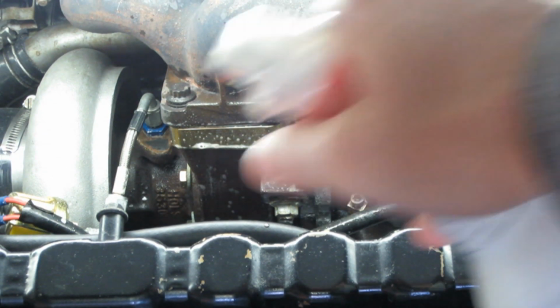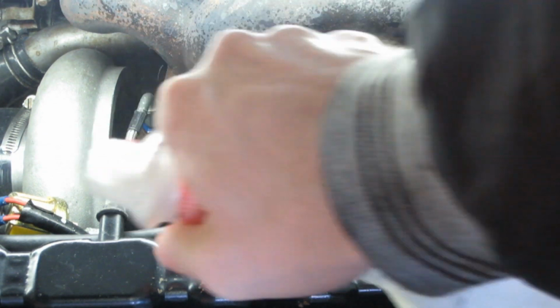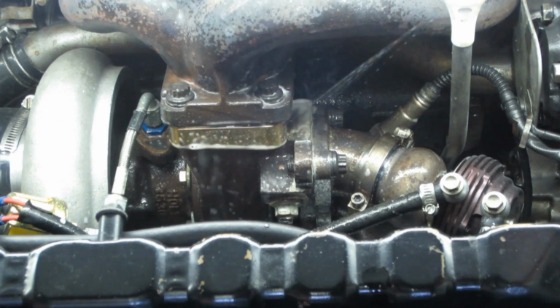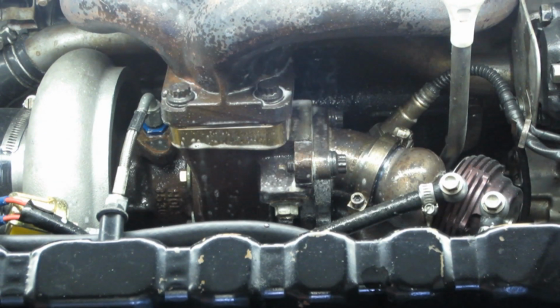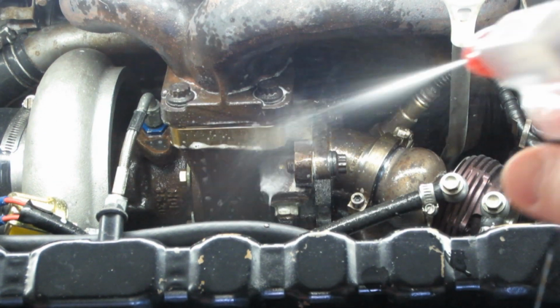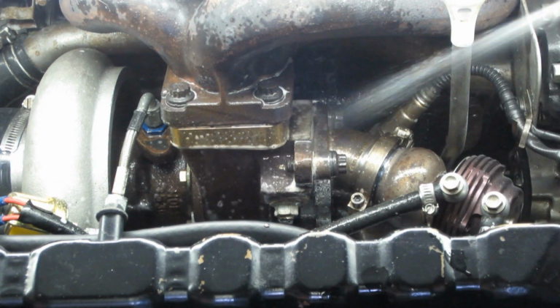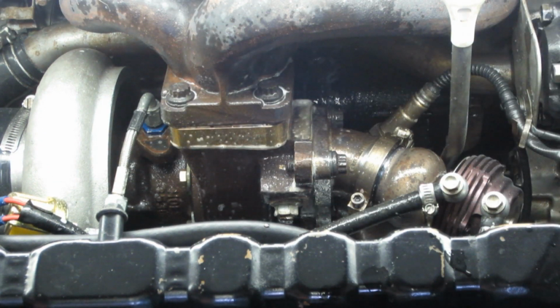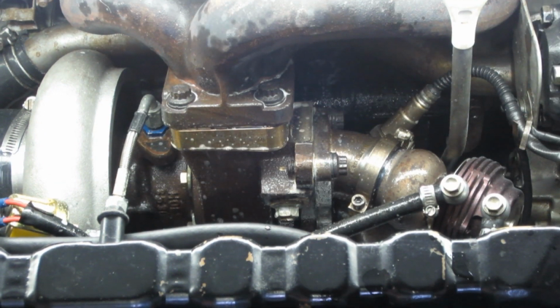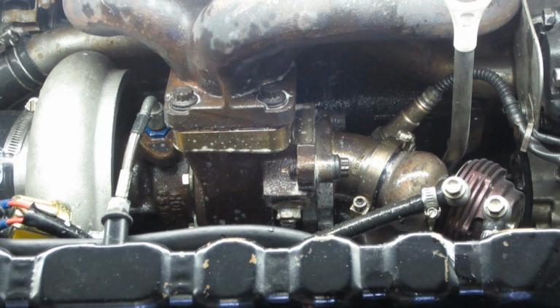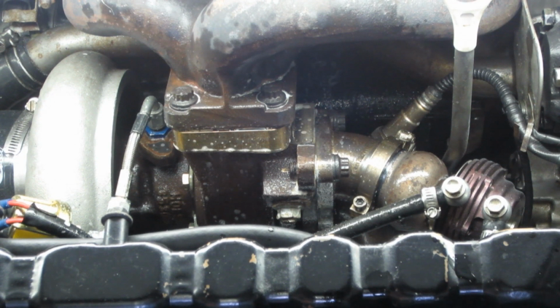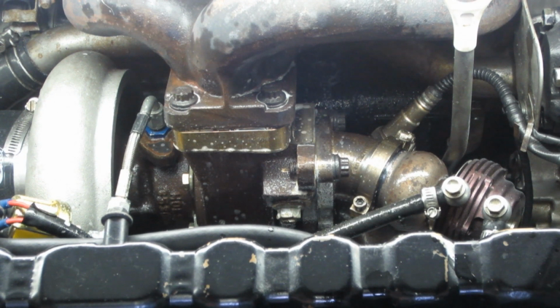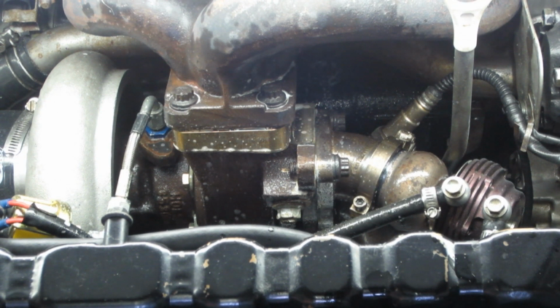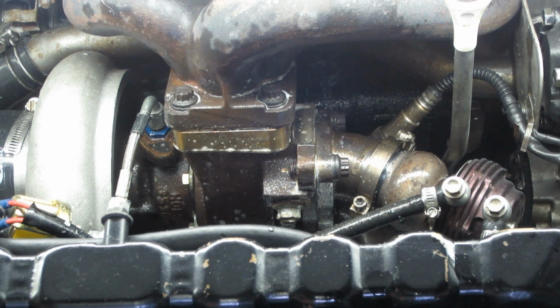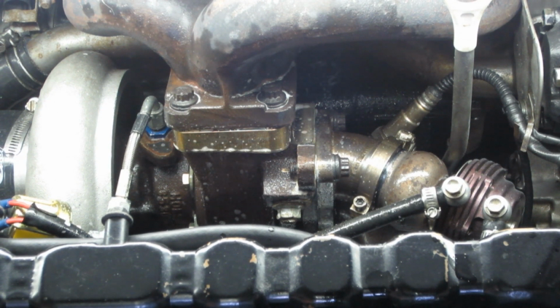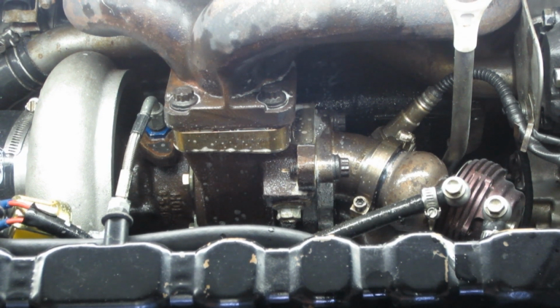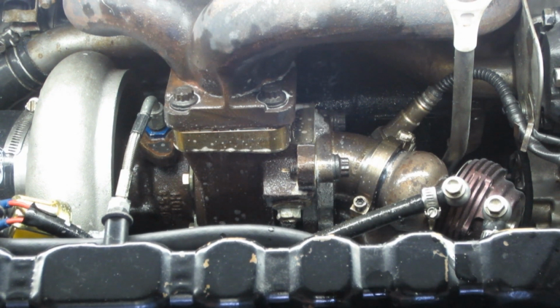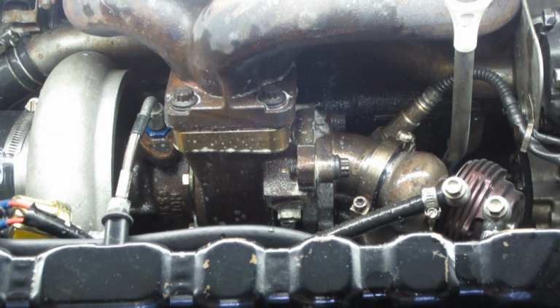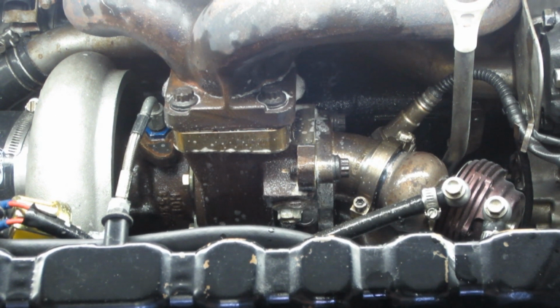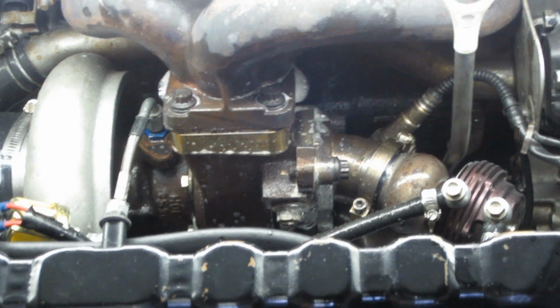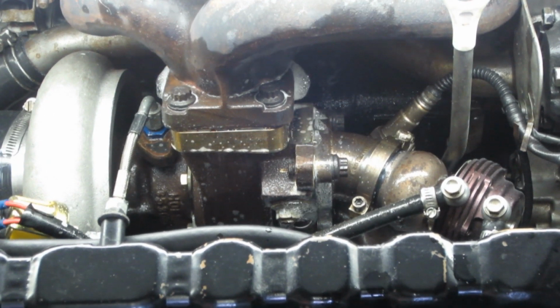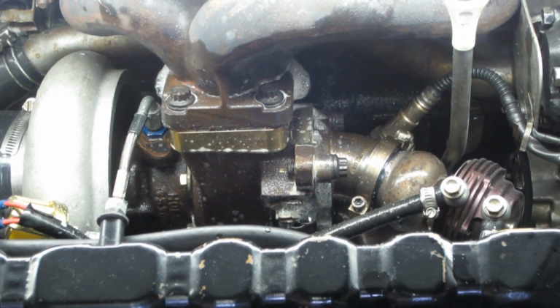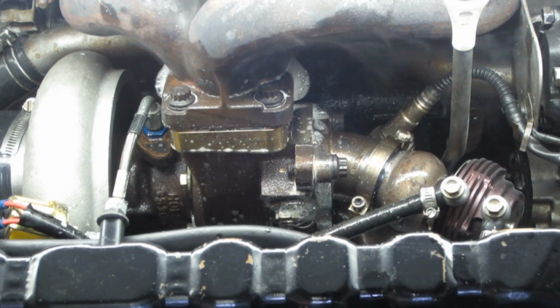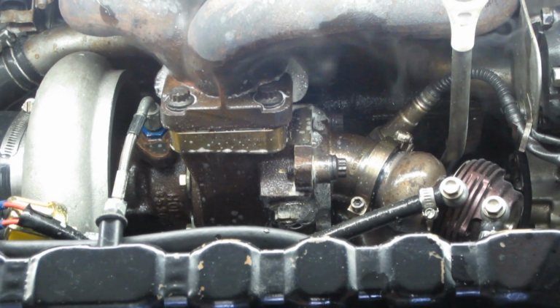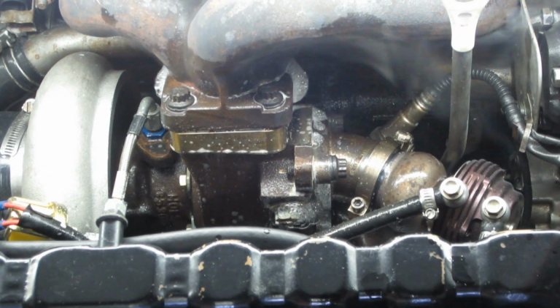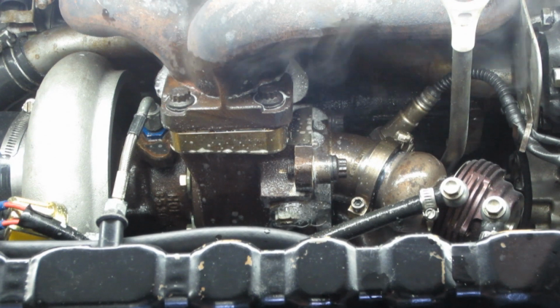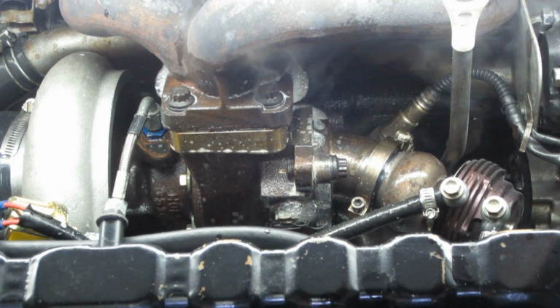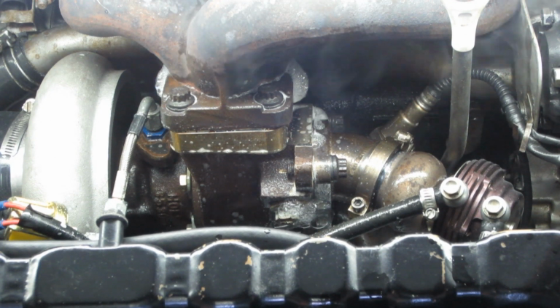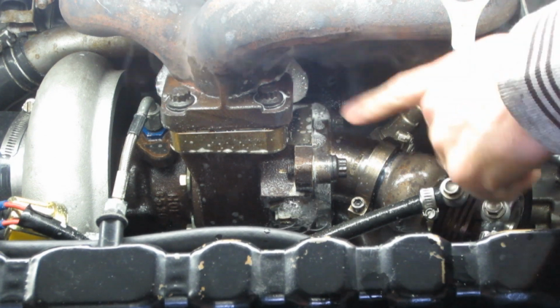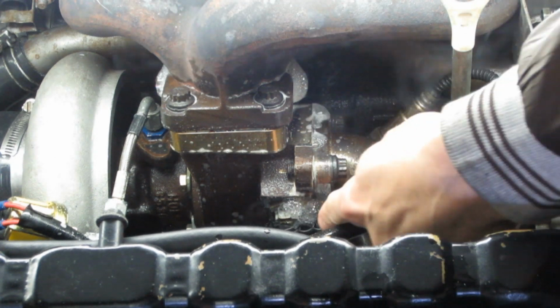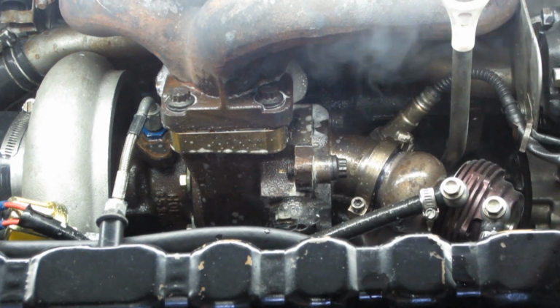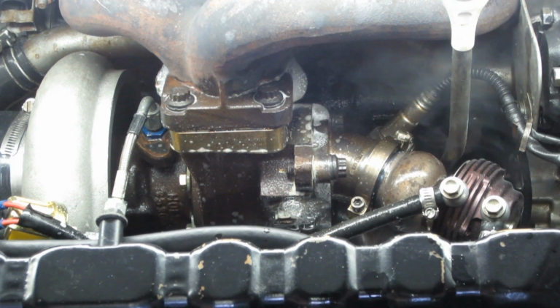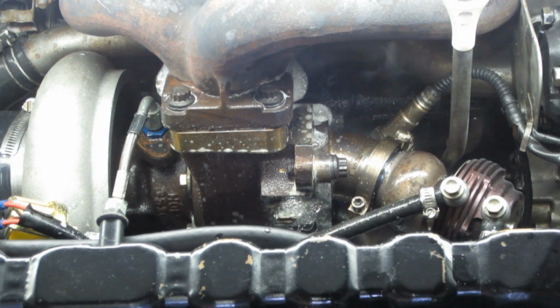I started with a cold car and a bottle of soapy water. I sprayed down all the mating surfaces and searched for leaks upon startup, and the results were horrendous — bubbles formed at every connection but the wastegate.